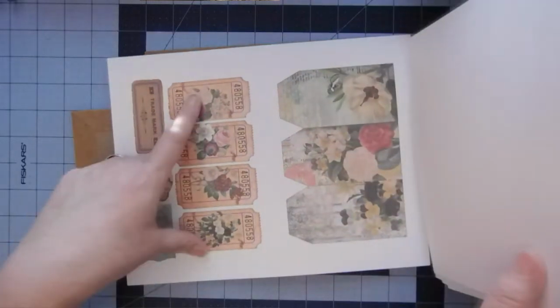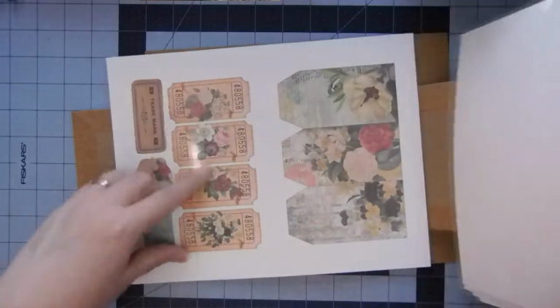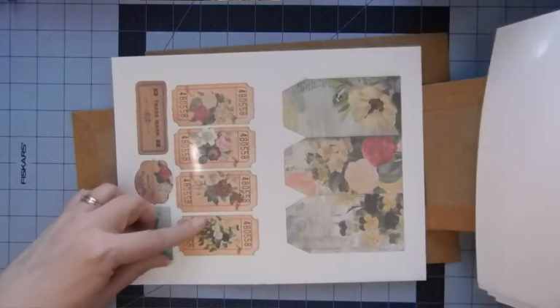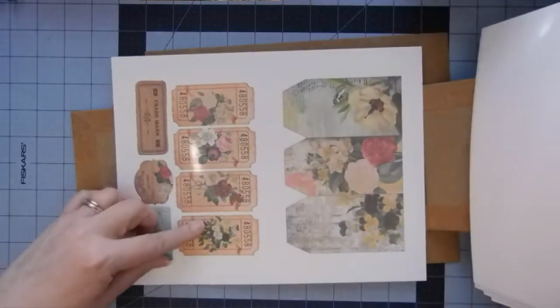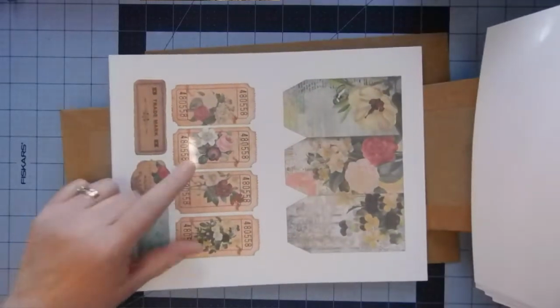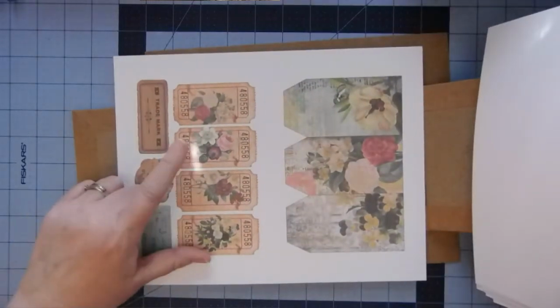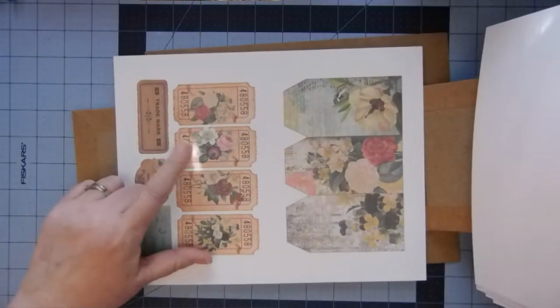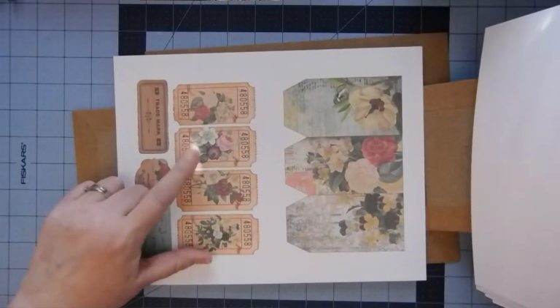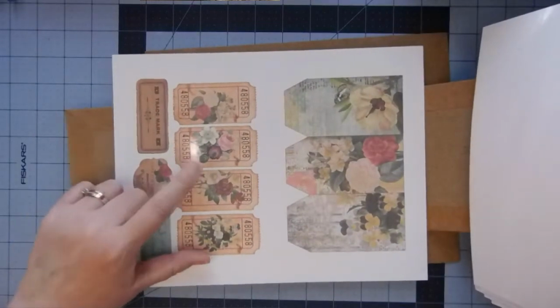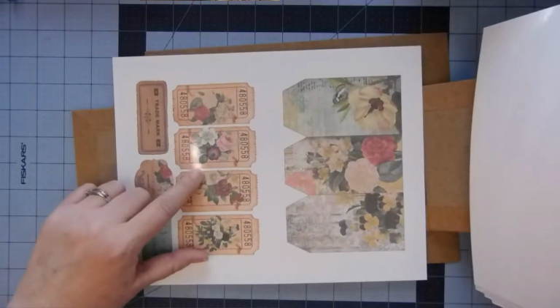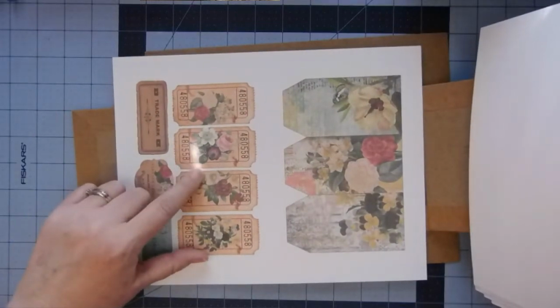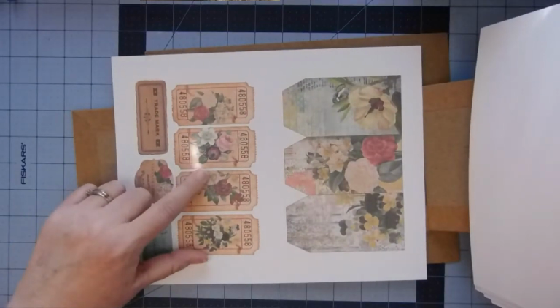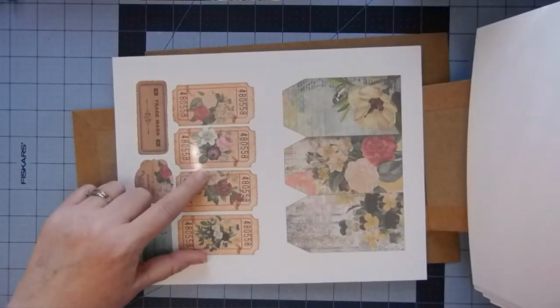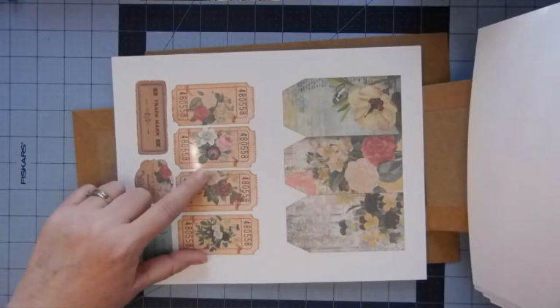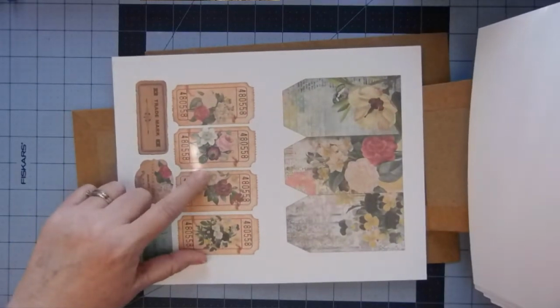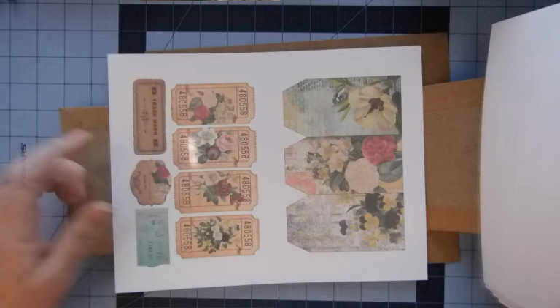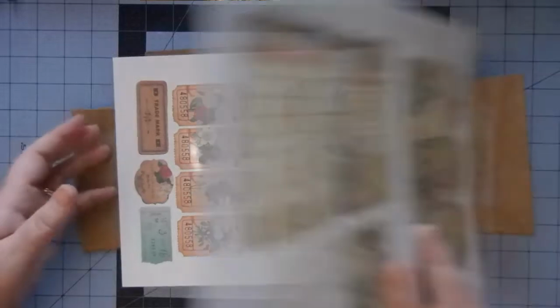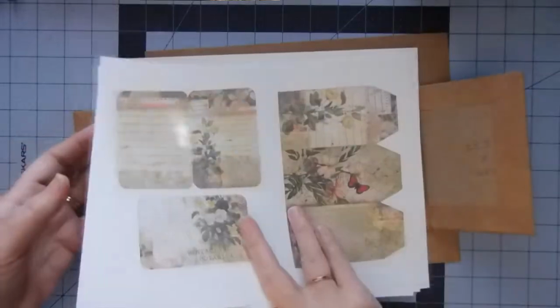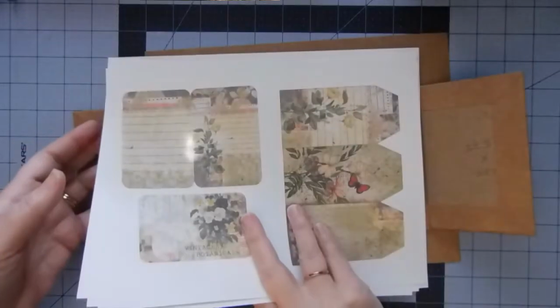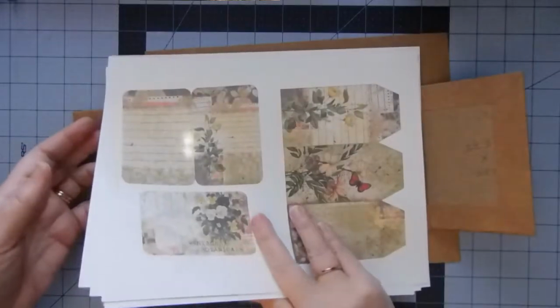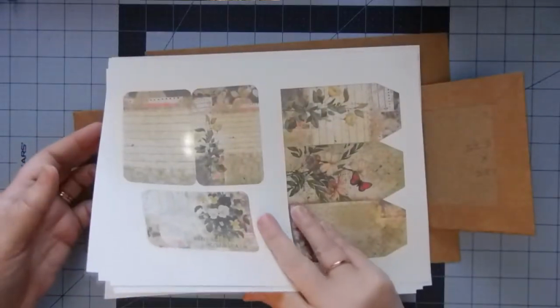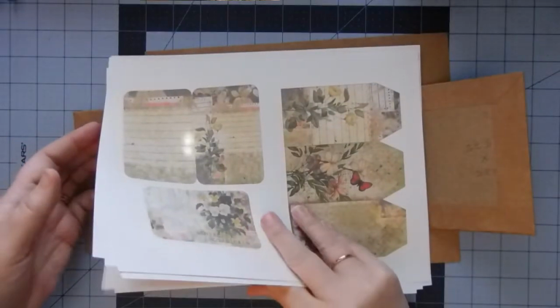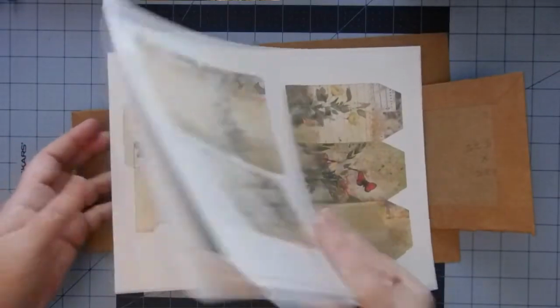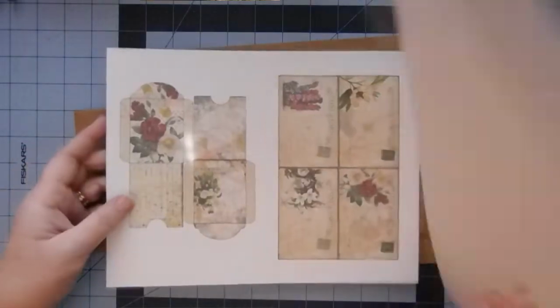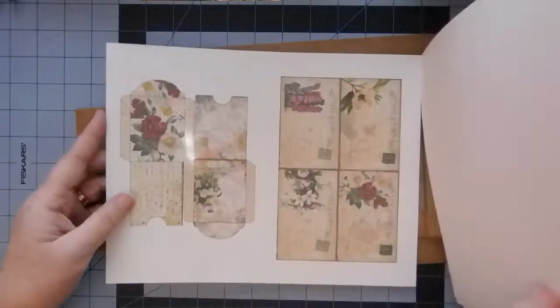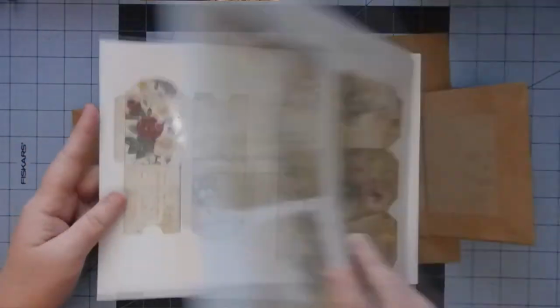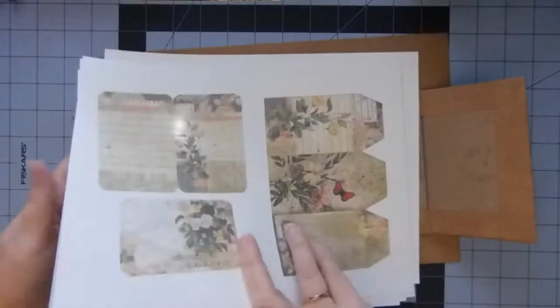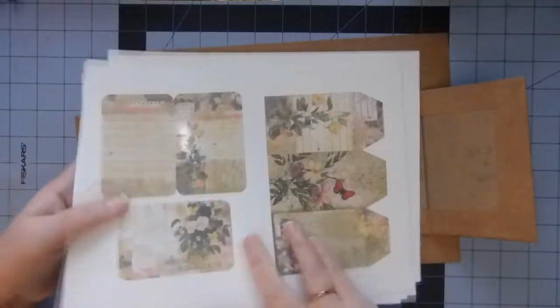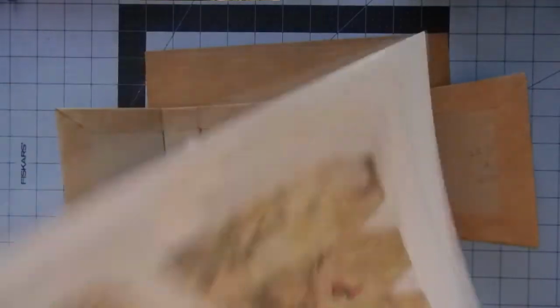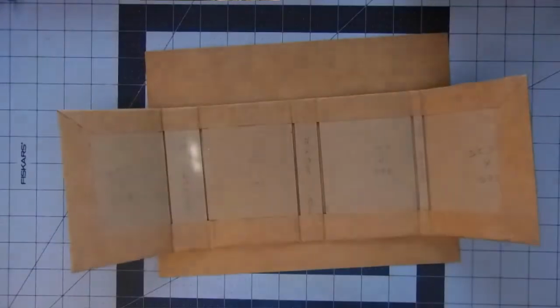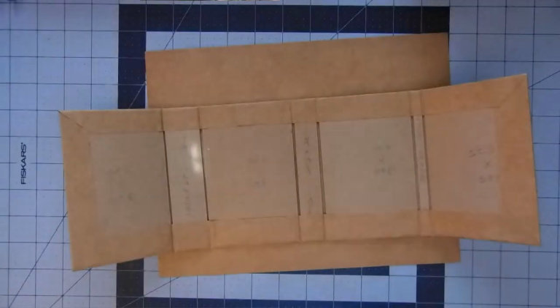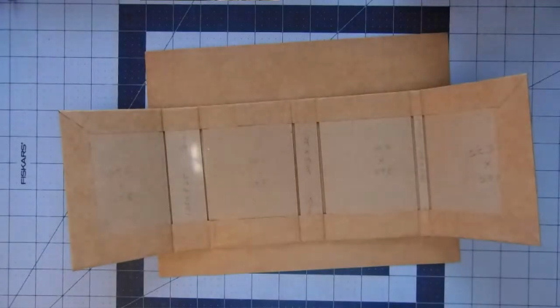These are five by seven, so these were humongous tickets. Yeah, this is a fun, fun, fun, fun little kit.